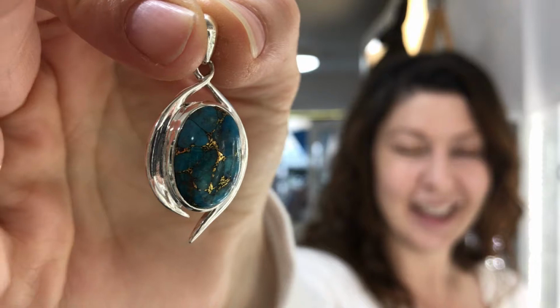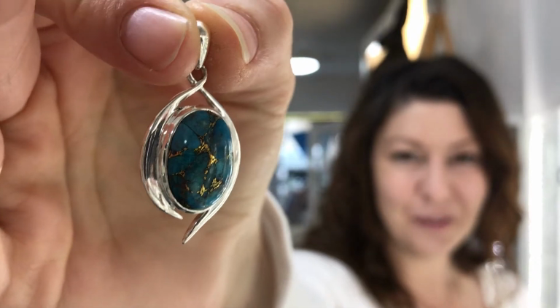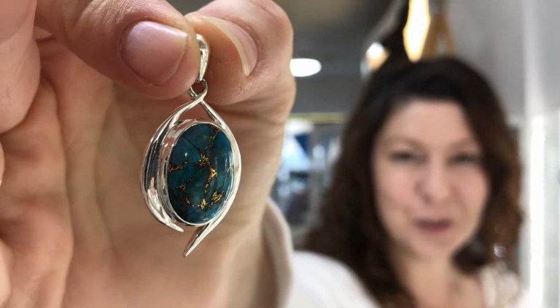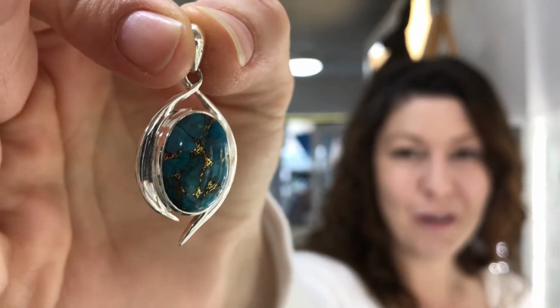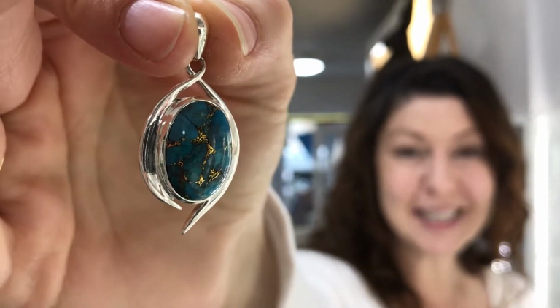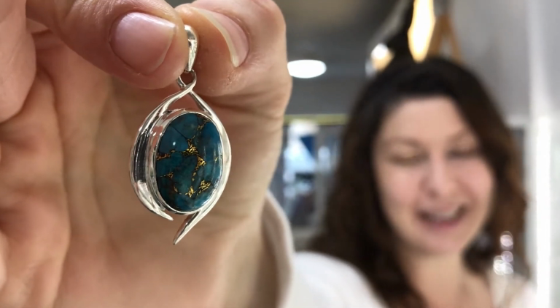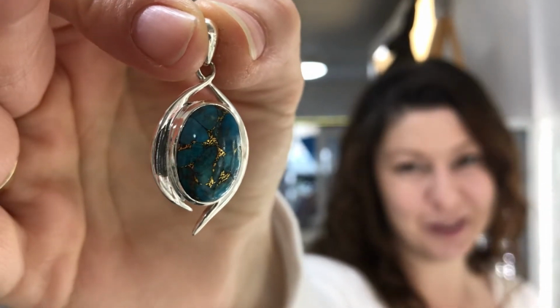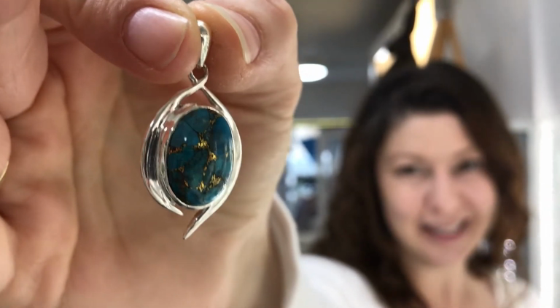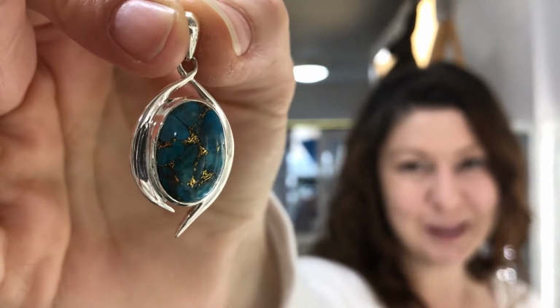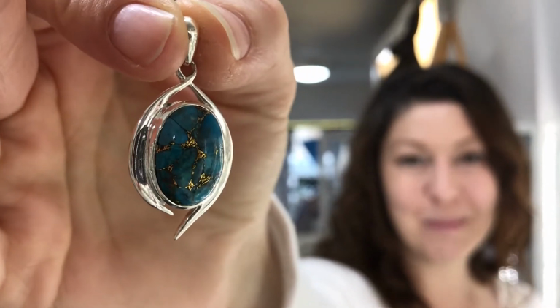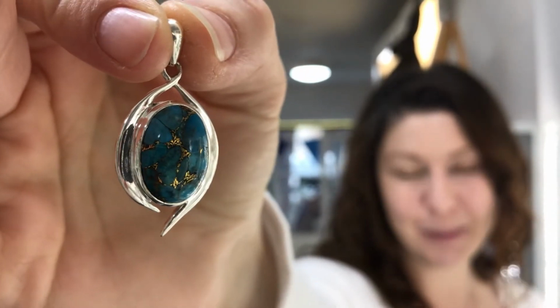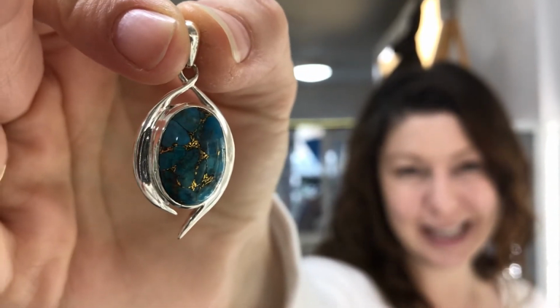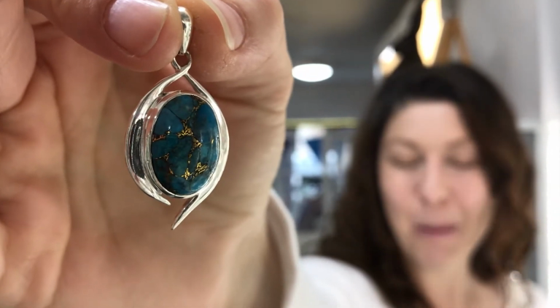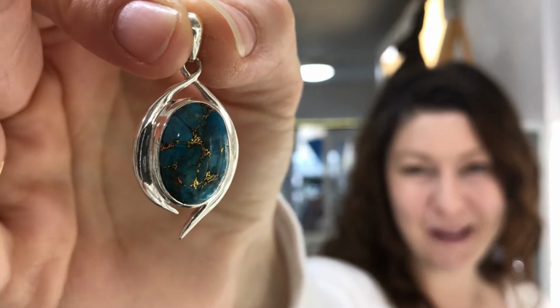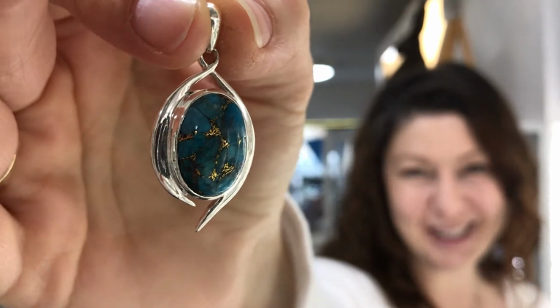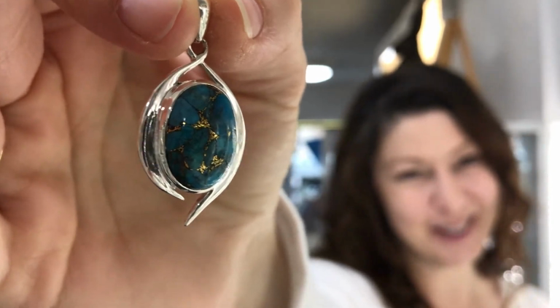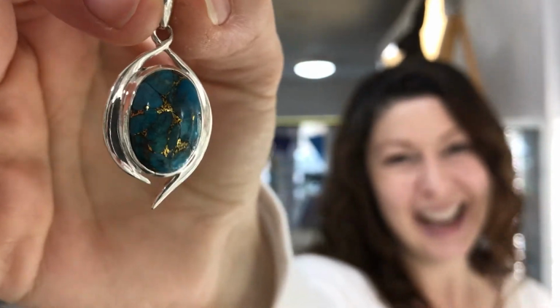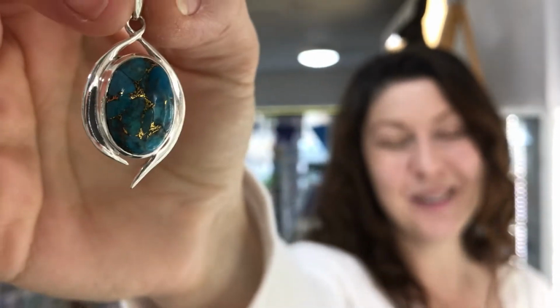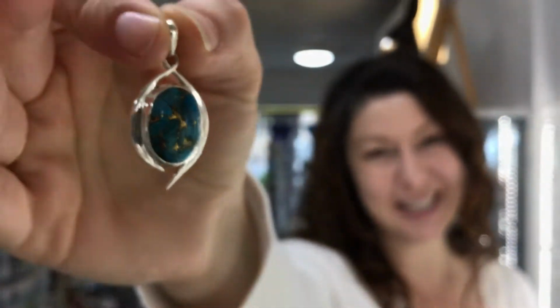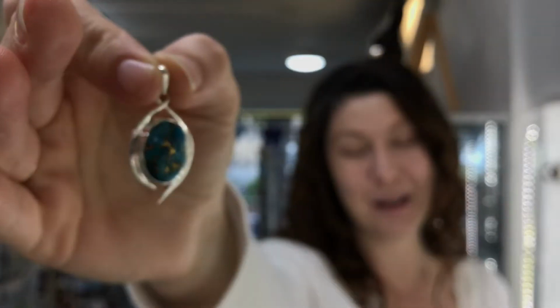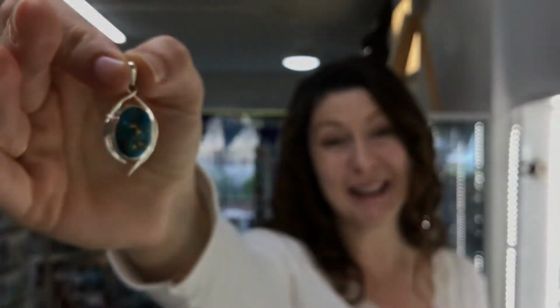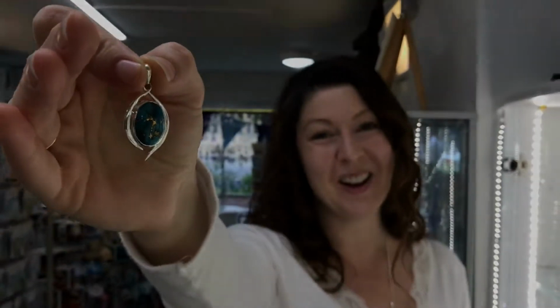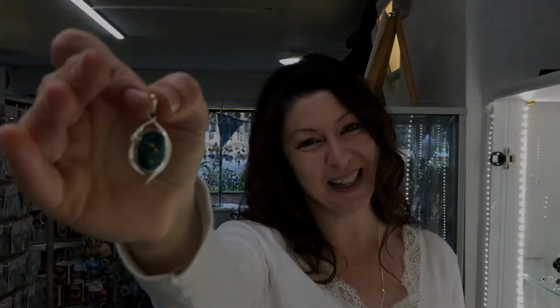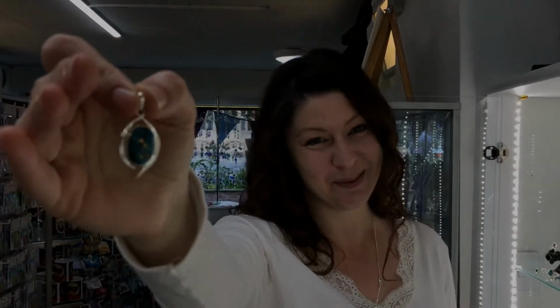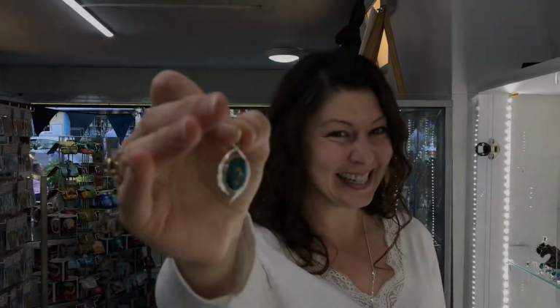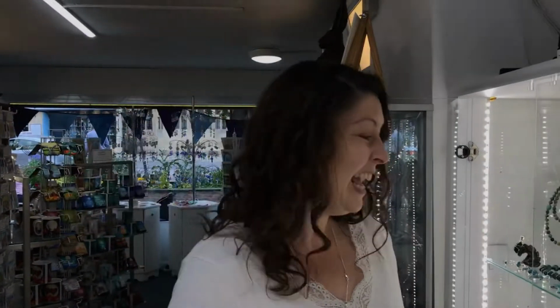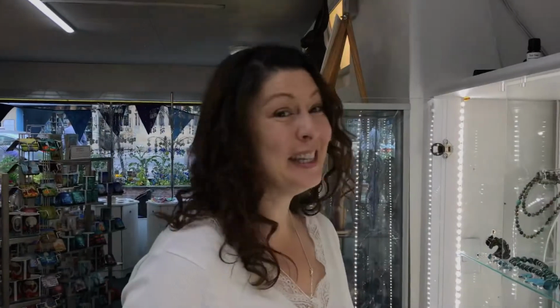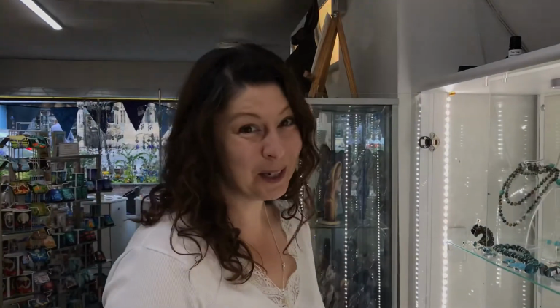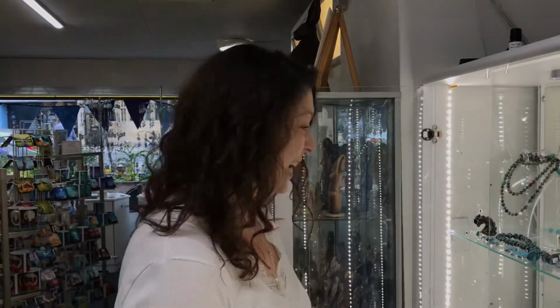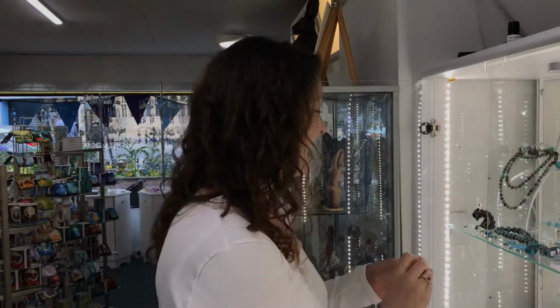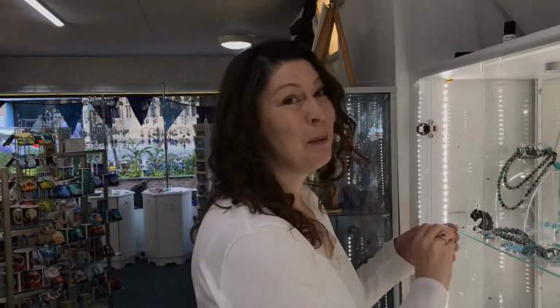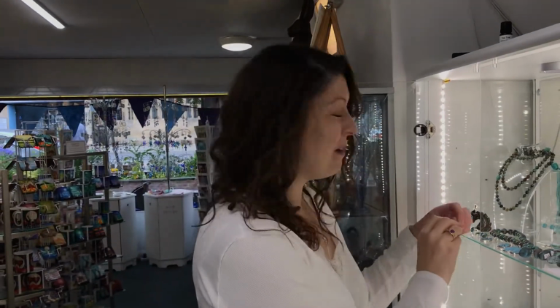A fusion of metal and mineral. This mosaic masterpiece is Copper Mojave Turquoise. Hello, I'm Michelle and I'm back in the heart of Glastonbury today, and this week we're showcasing Copper Mojave.